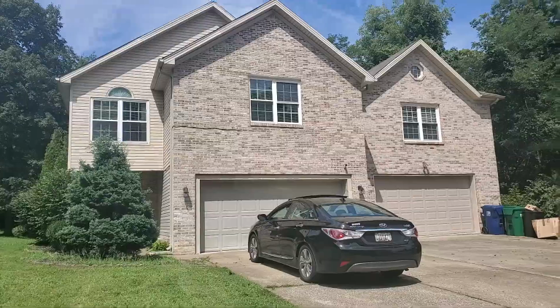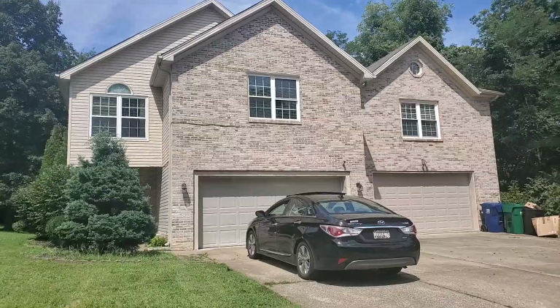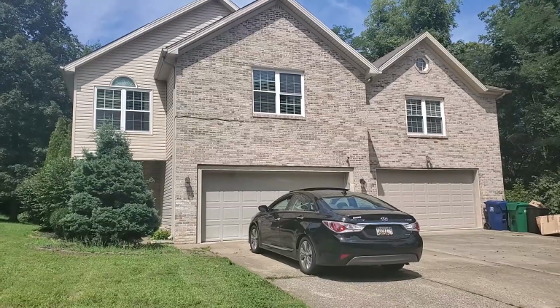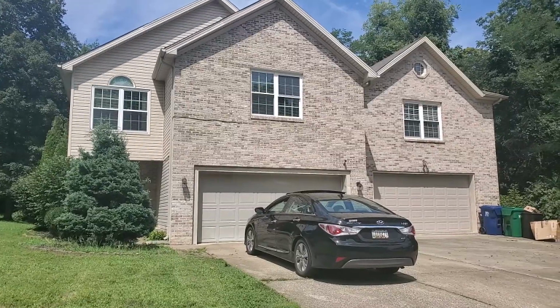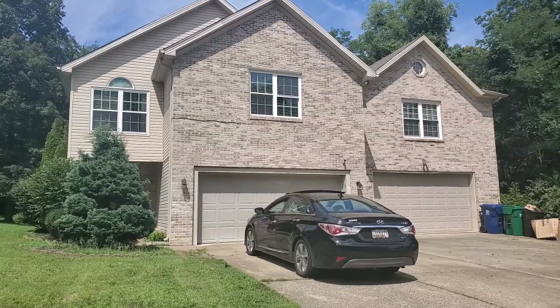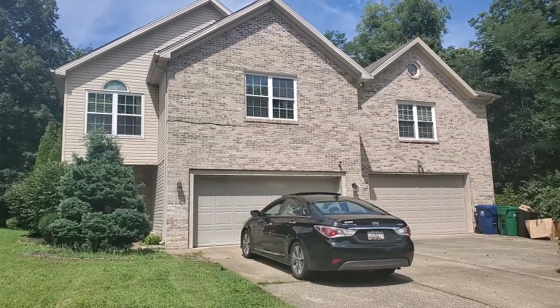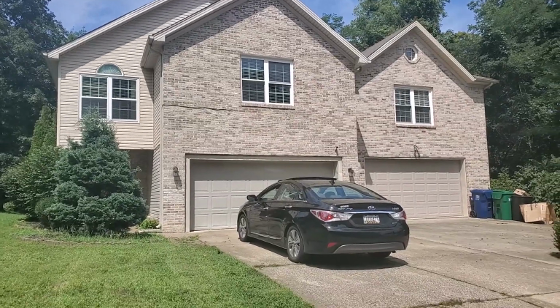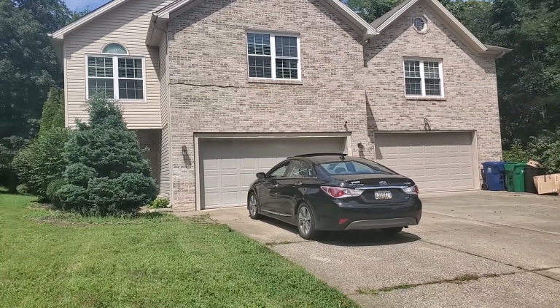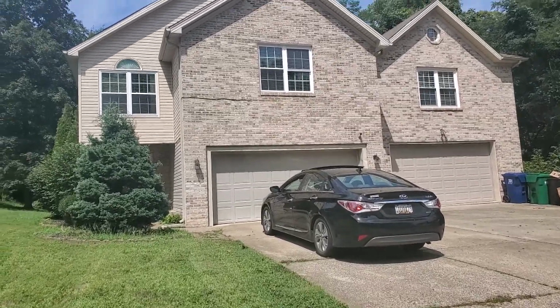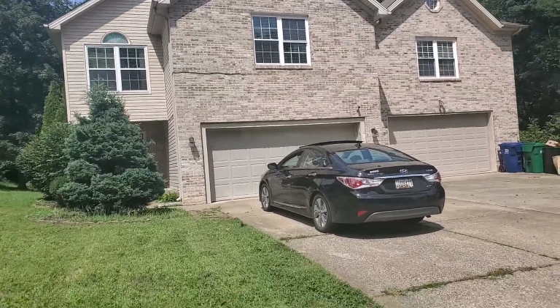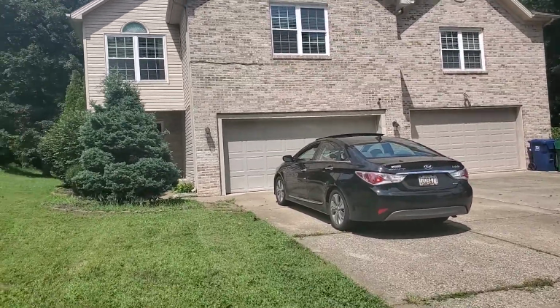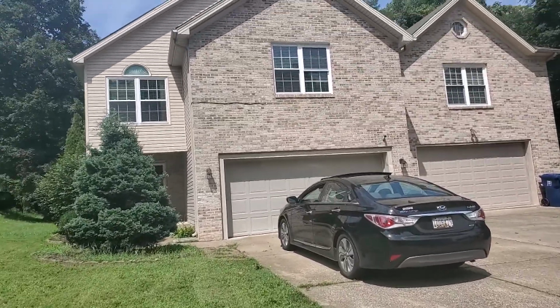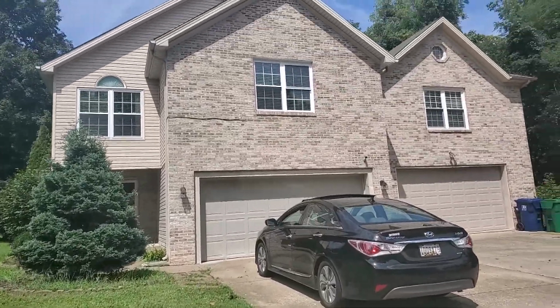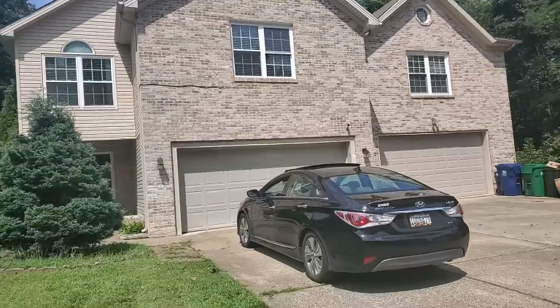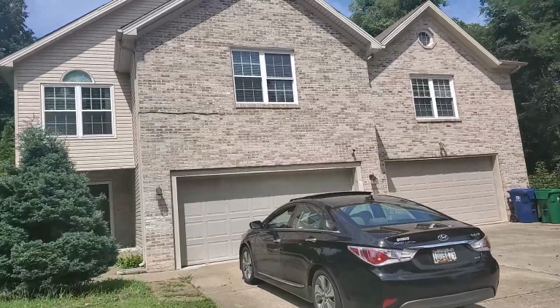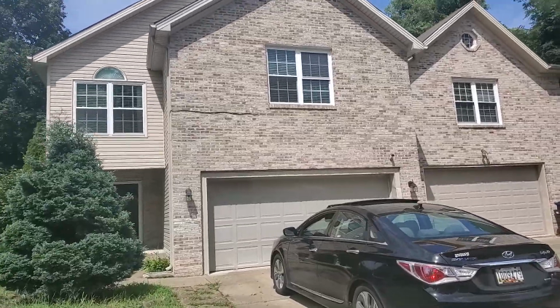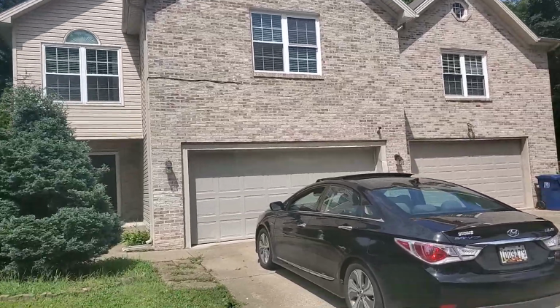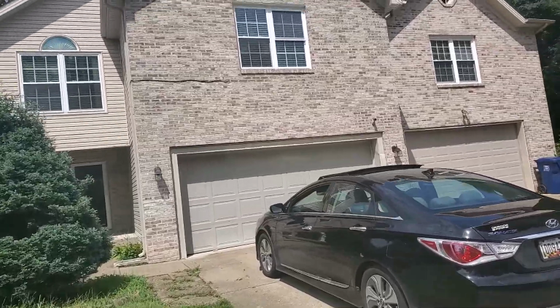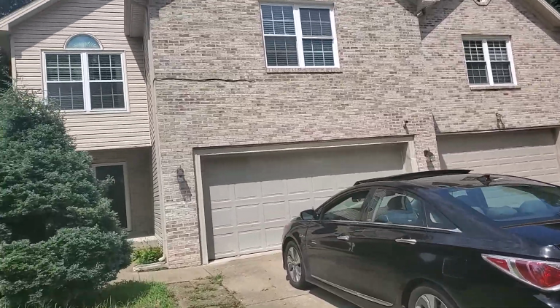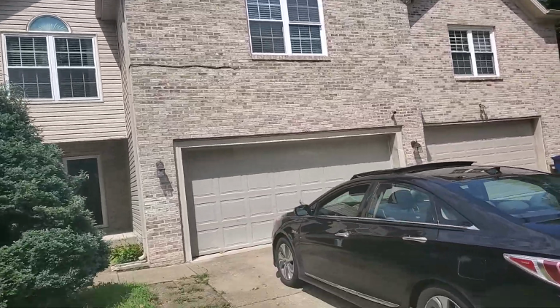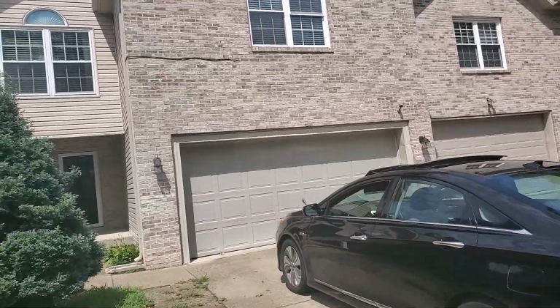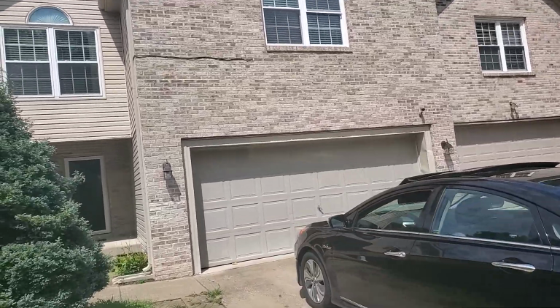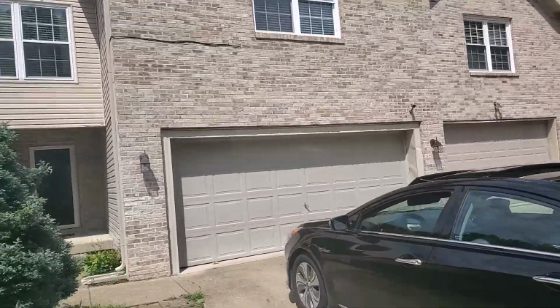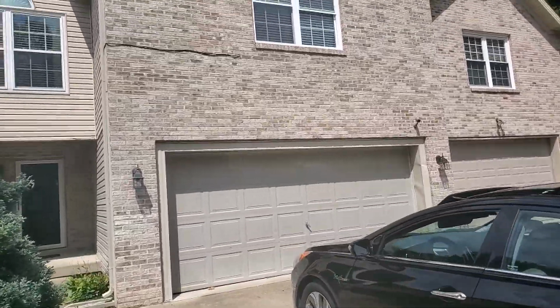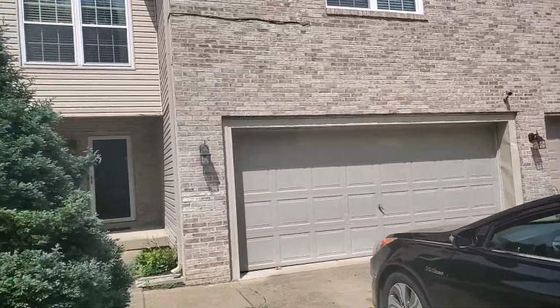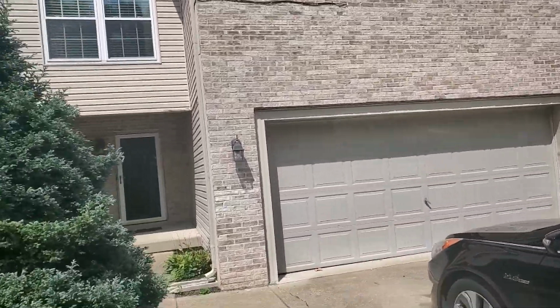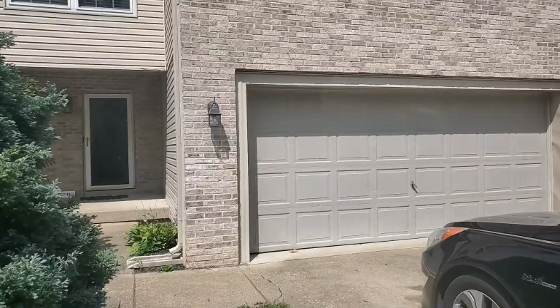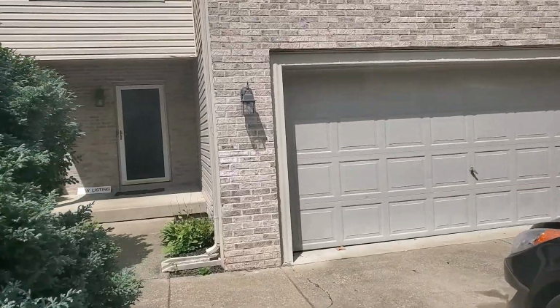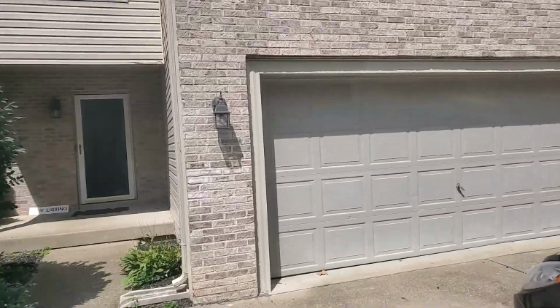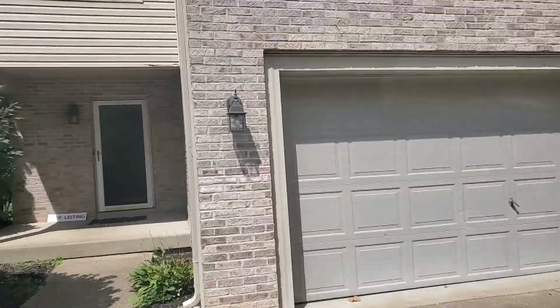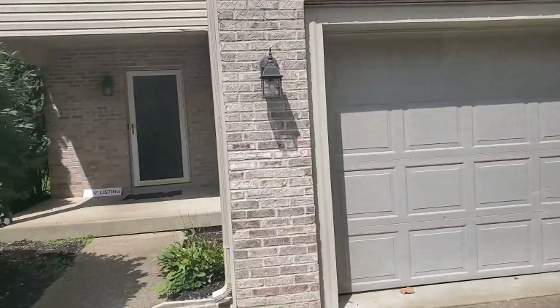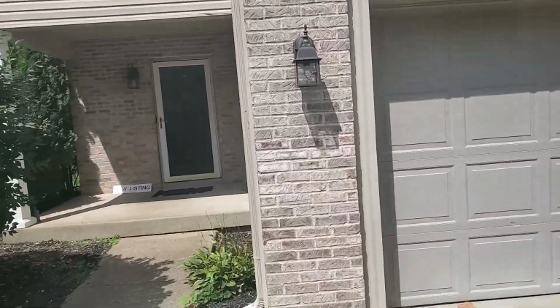1205 Heifer Road, $327,000. It's a three-bedroom, three-bath, 2,500 square feet.